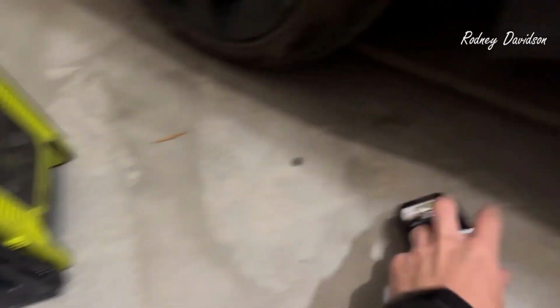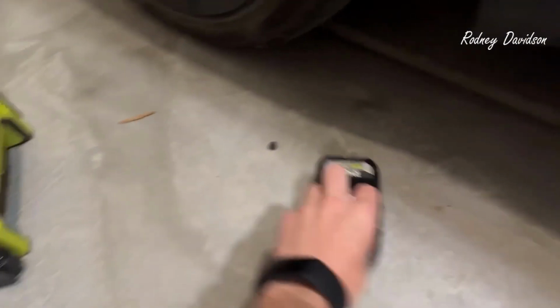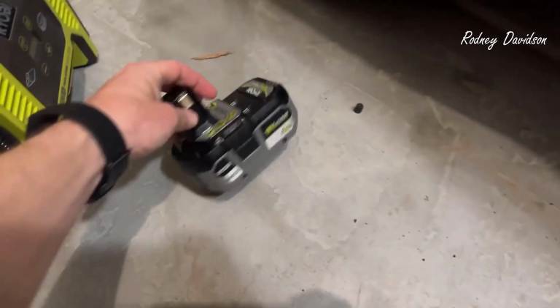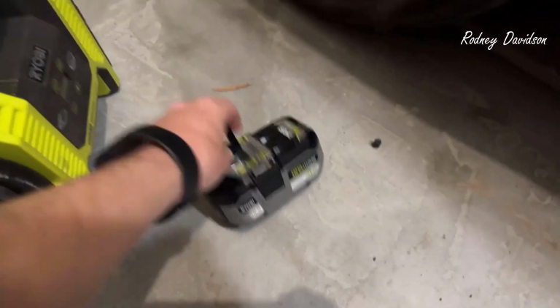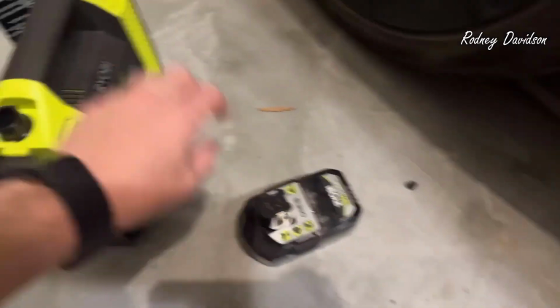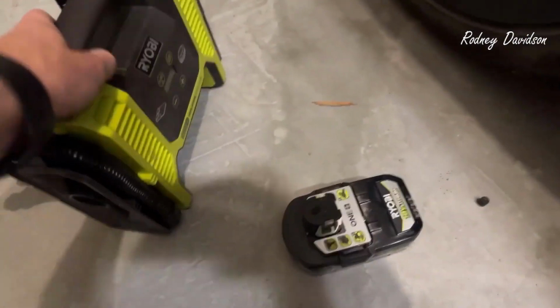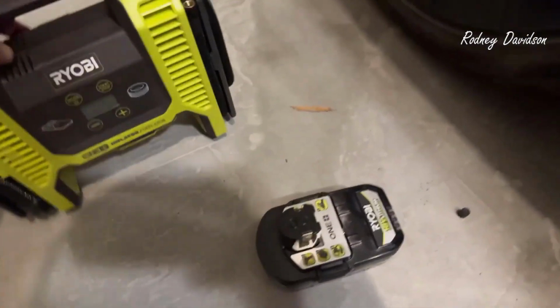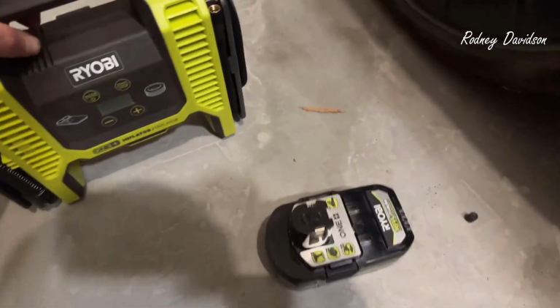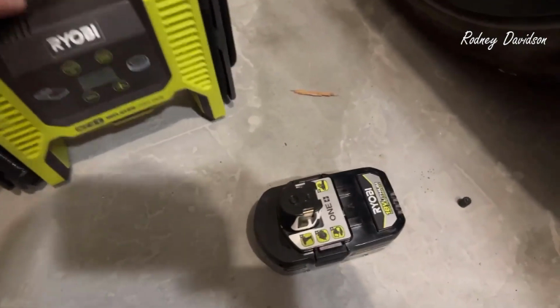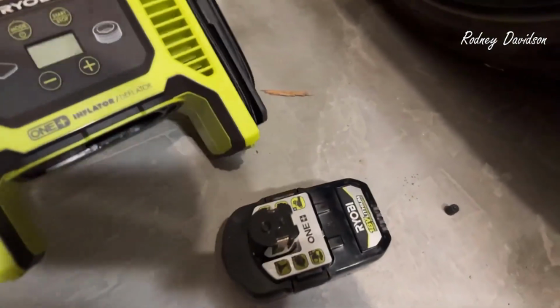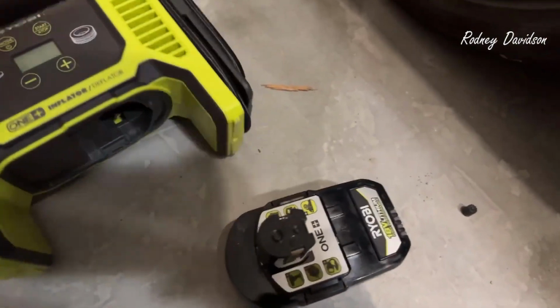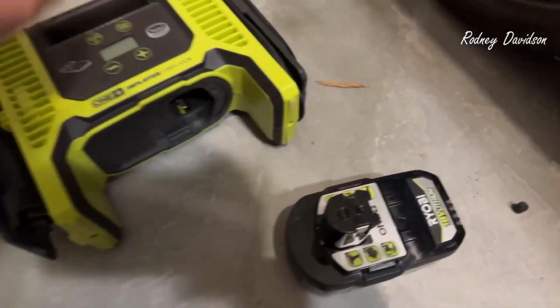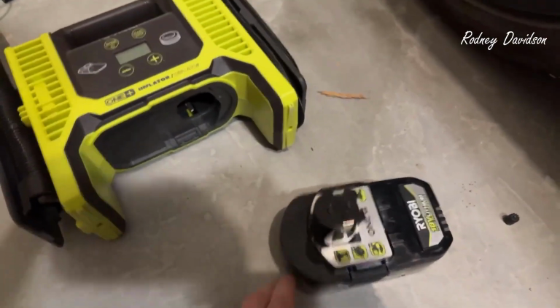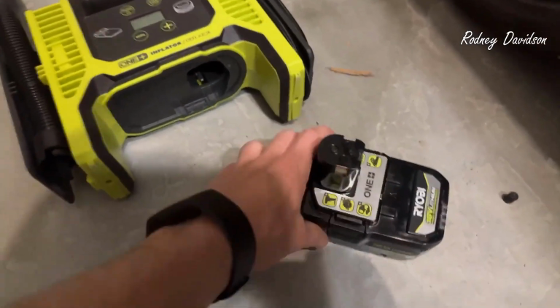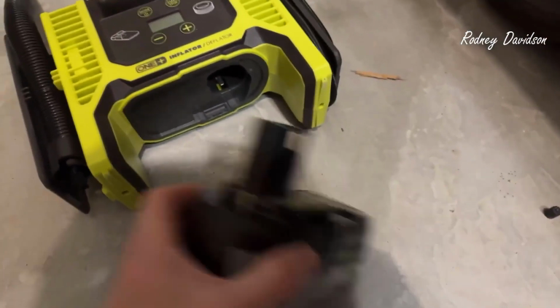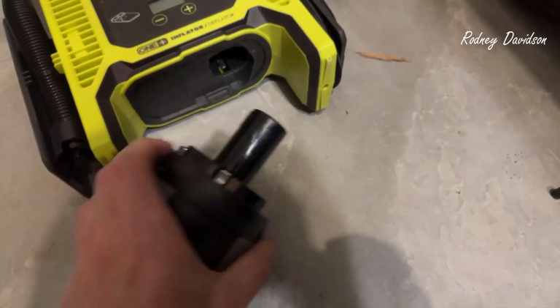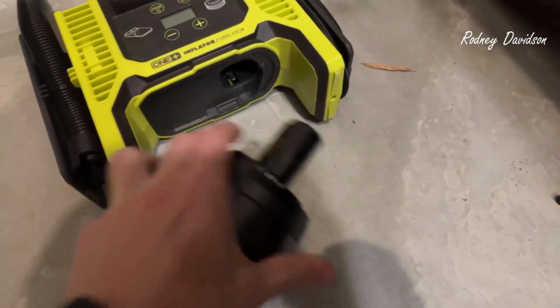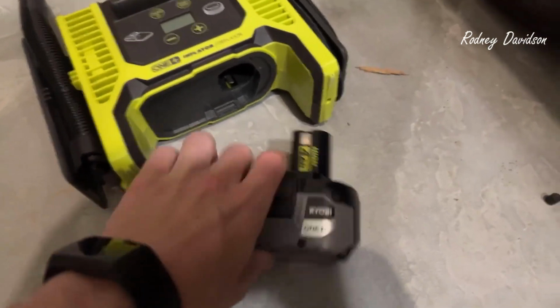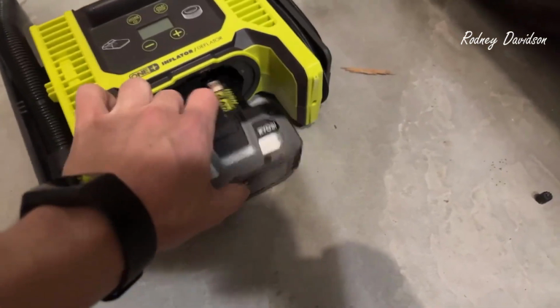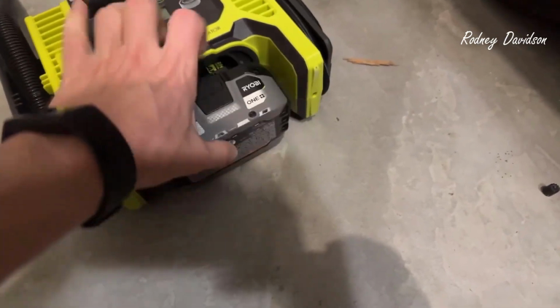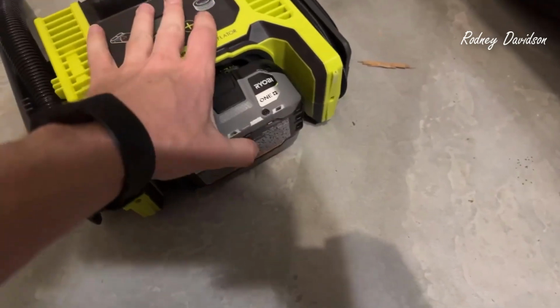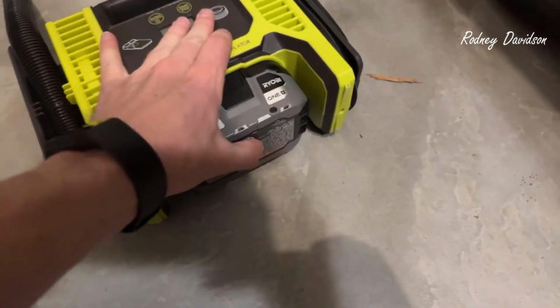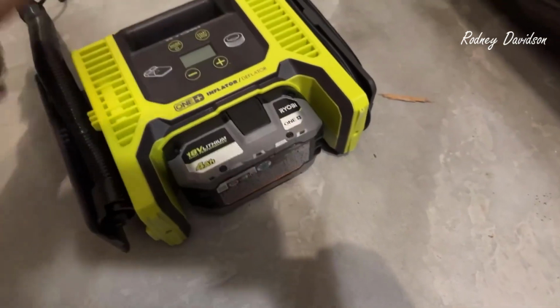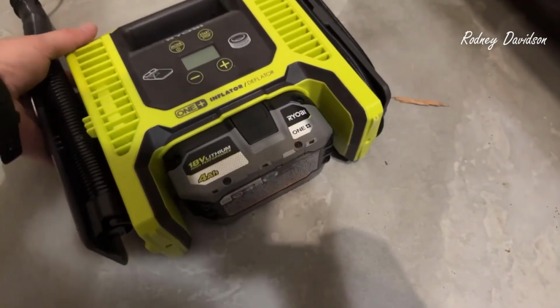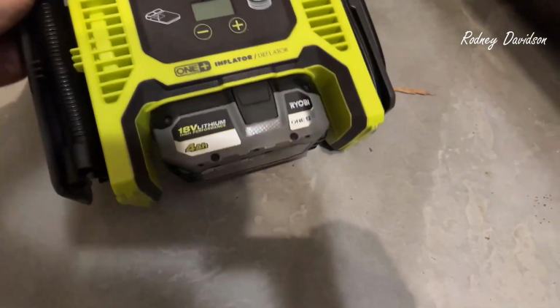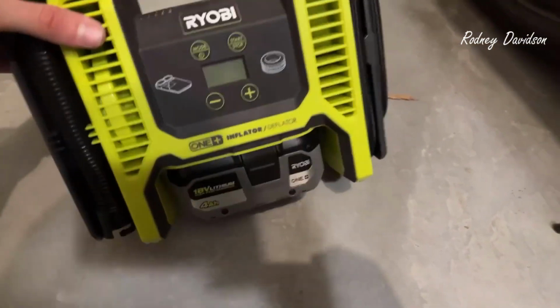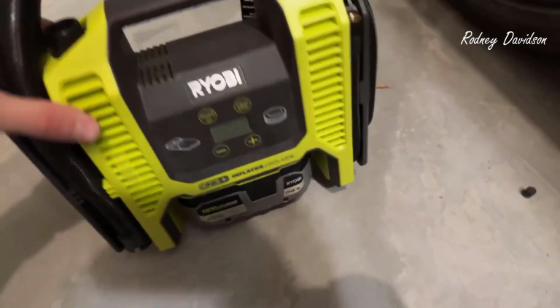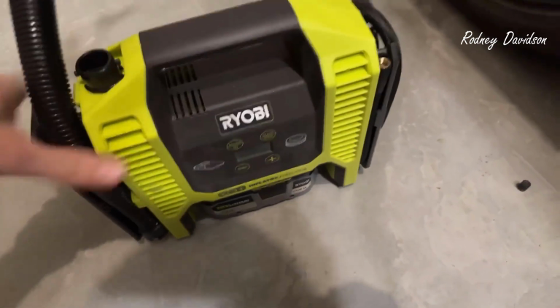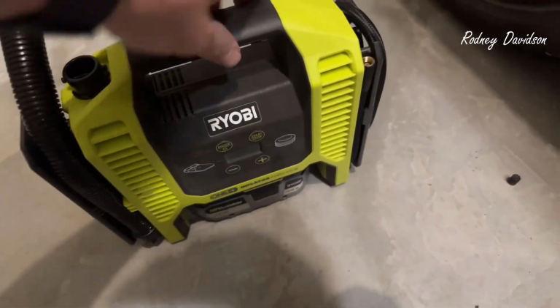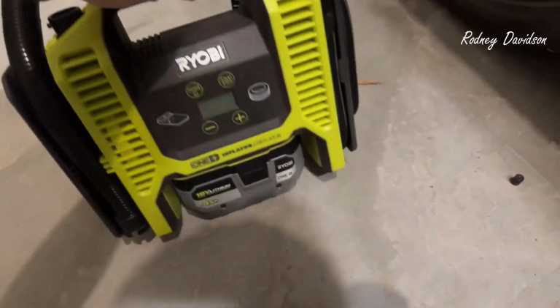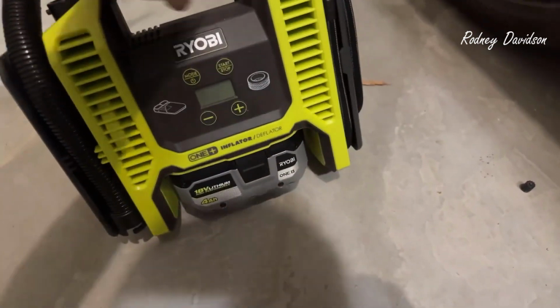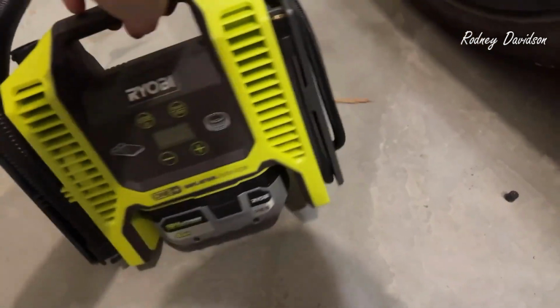I have another battery here and I'm going to show you how to use this. It's really simple. You just flip this upside down and the battery just pushes right in. It locks — makes a clicking noise so you know it's good.